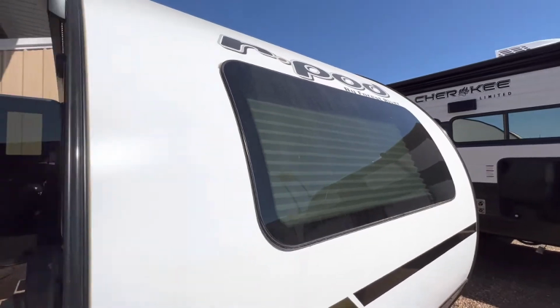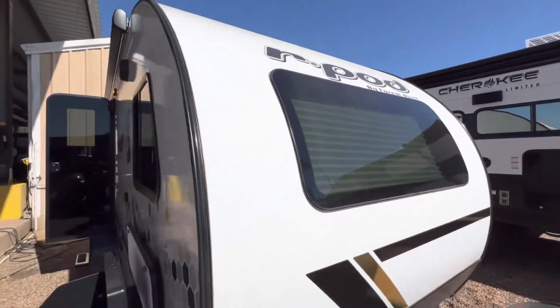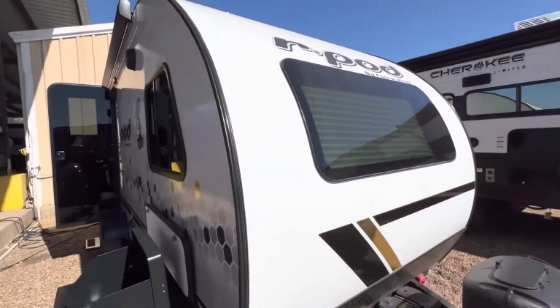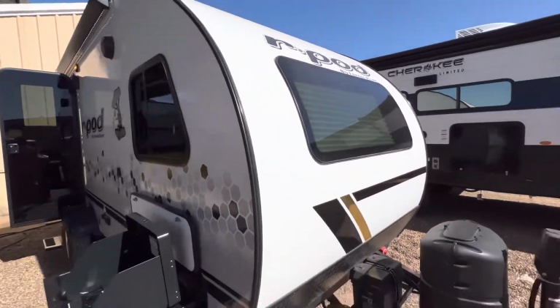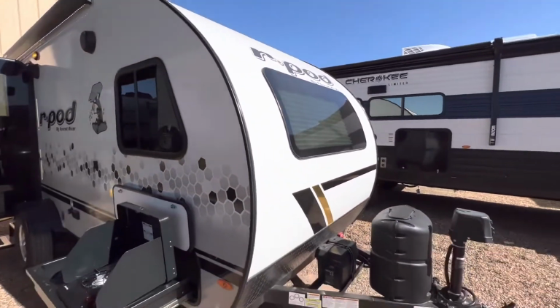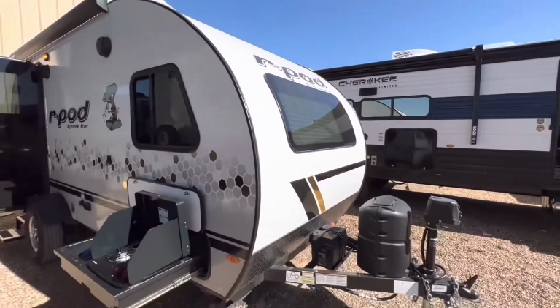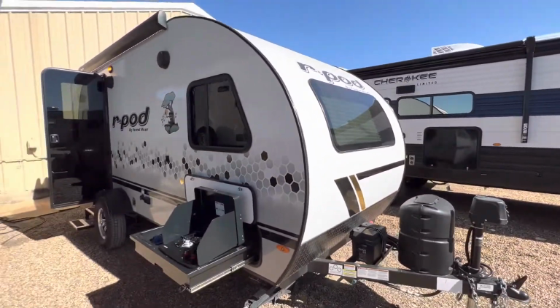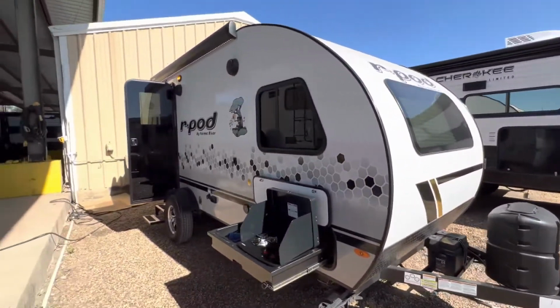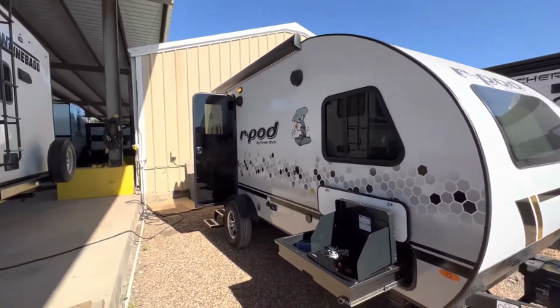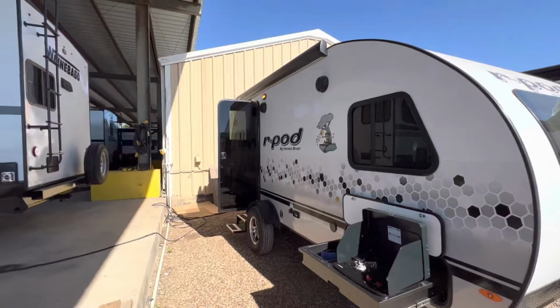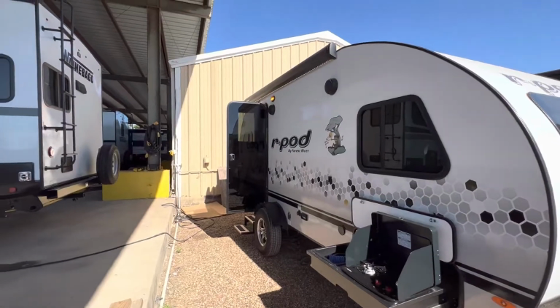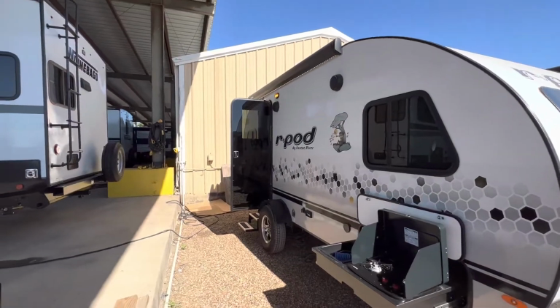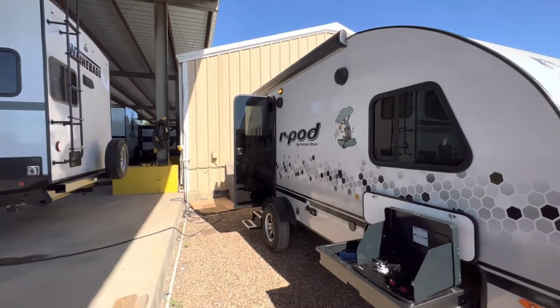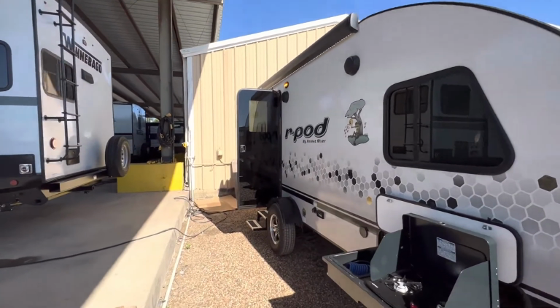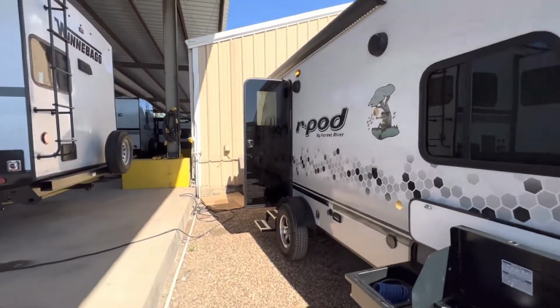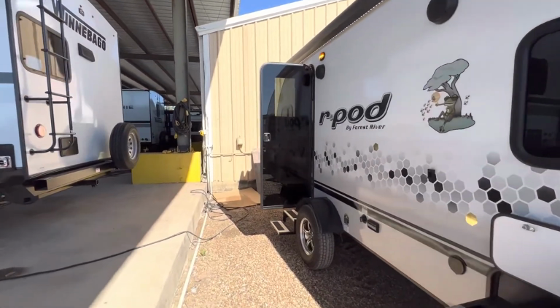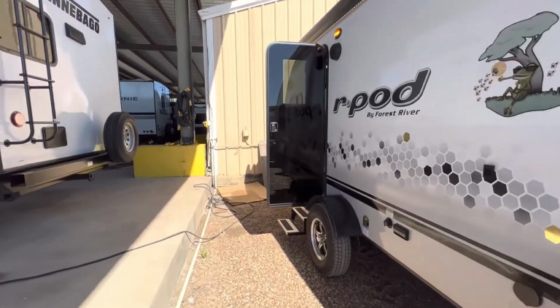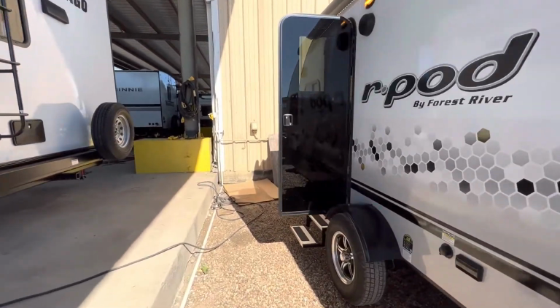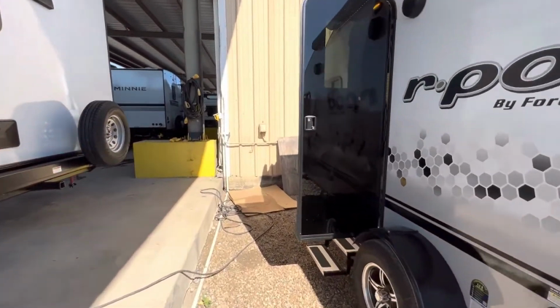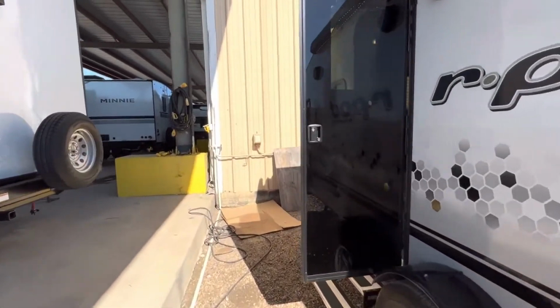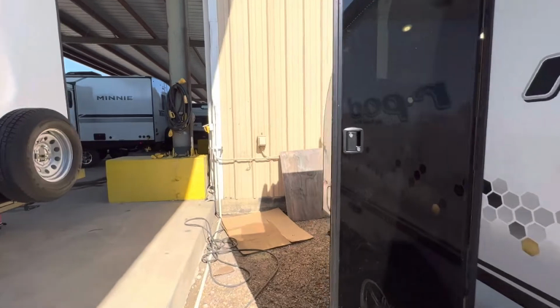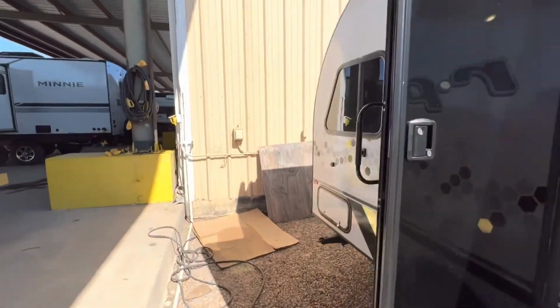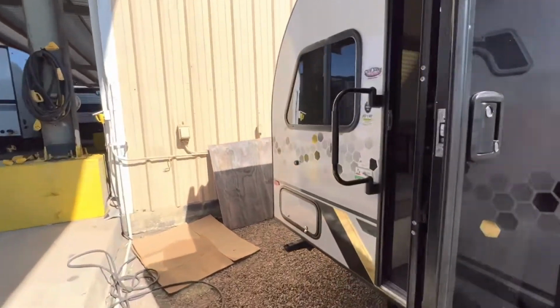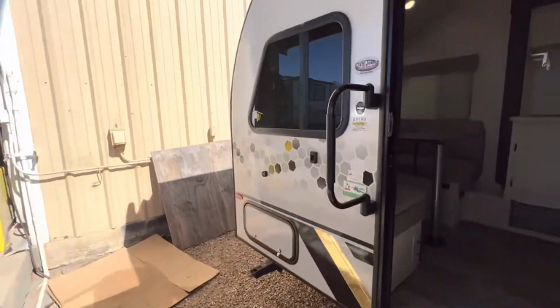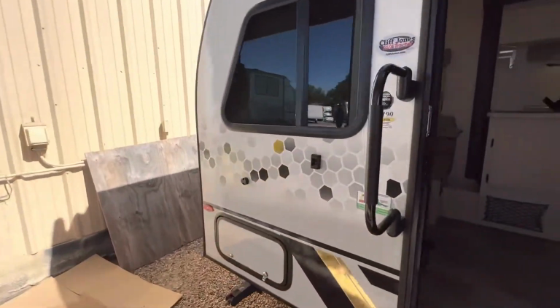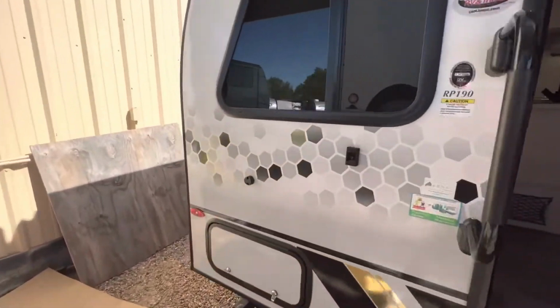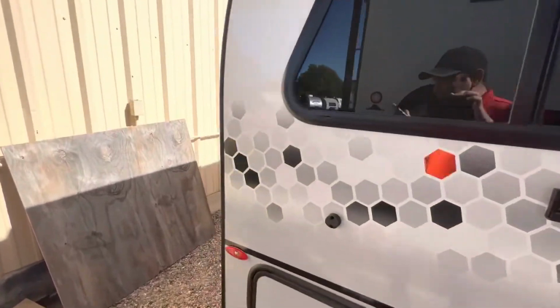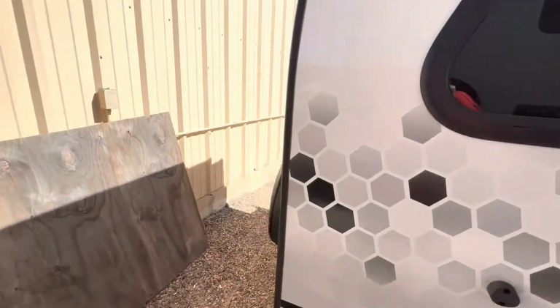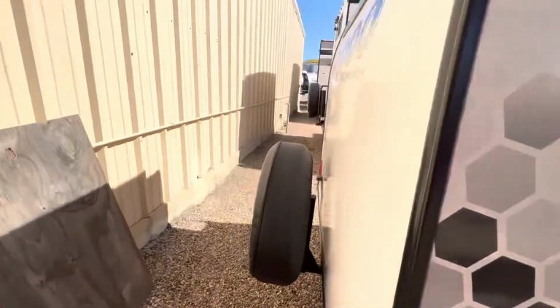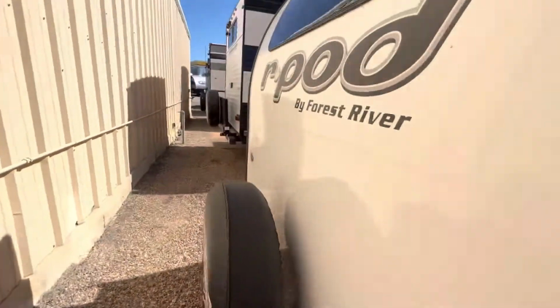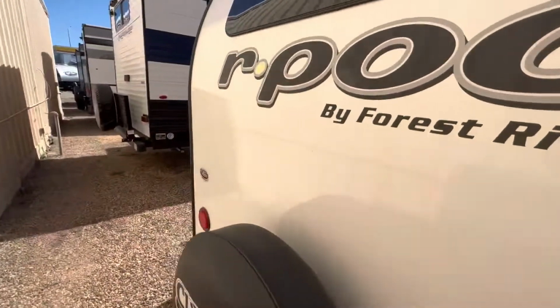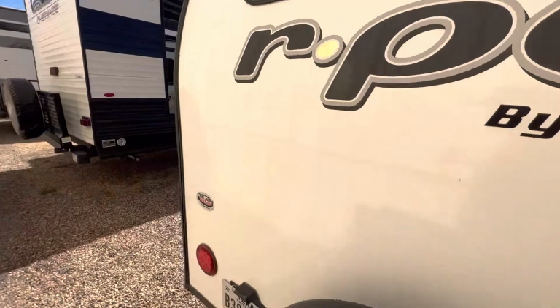R-Pod is the number one selling brand in their weight class and have been for over the last 10 years. This RV is super, super clean — it was bought here and serviced here. They actually traded in for a different R-Pod, so if you didn't know it was pre-owned, you would think it was brand new.